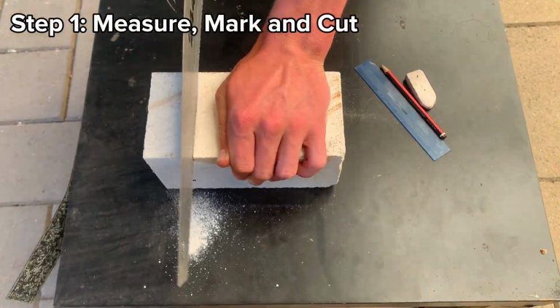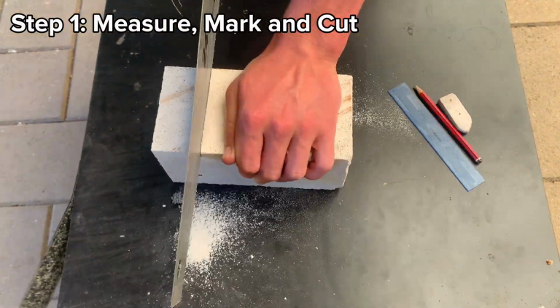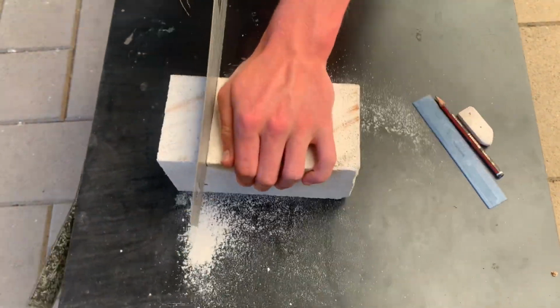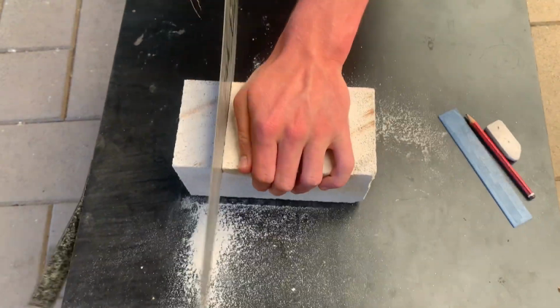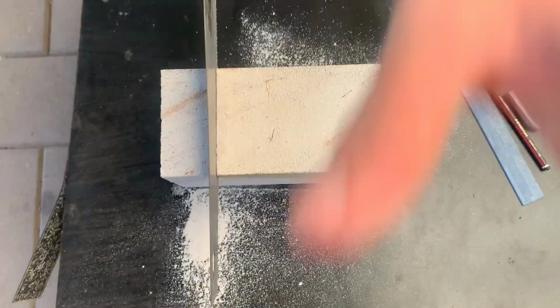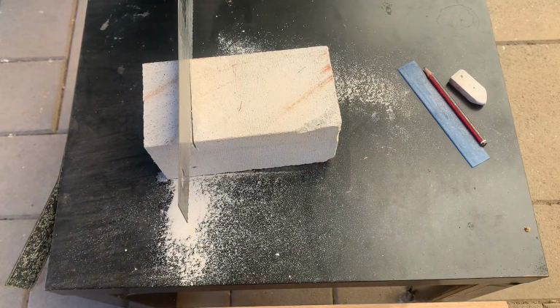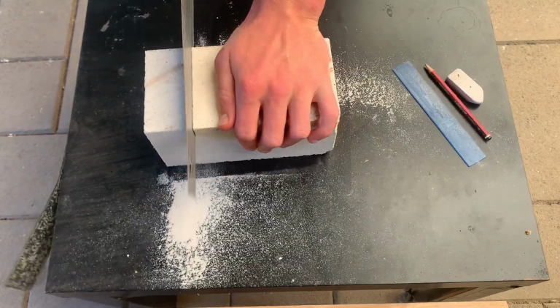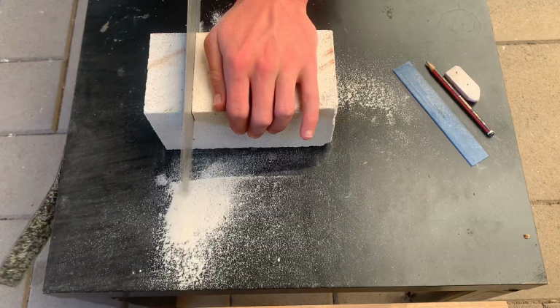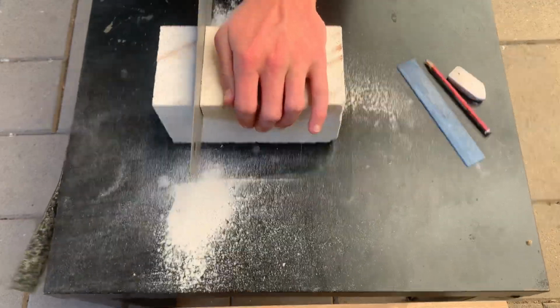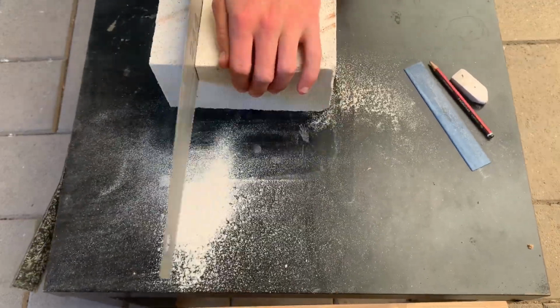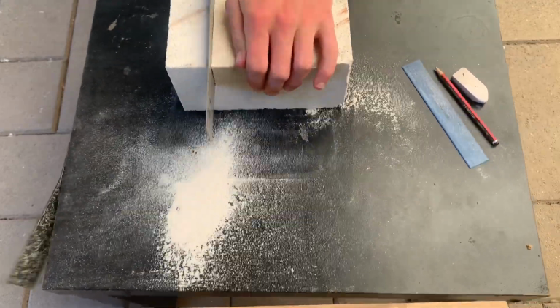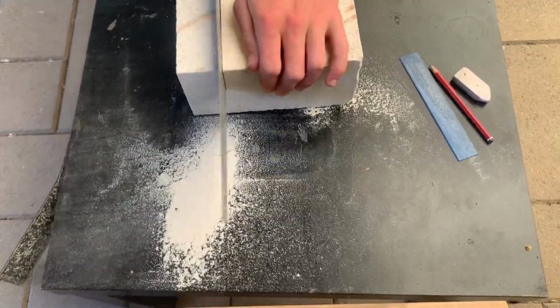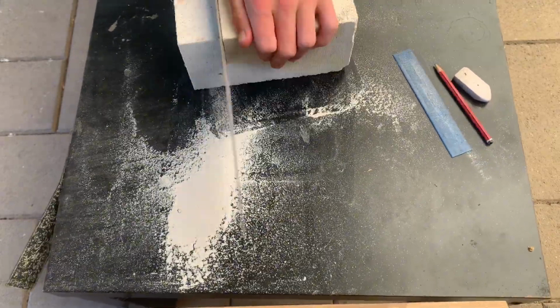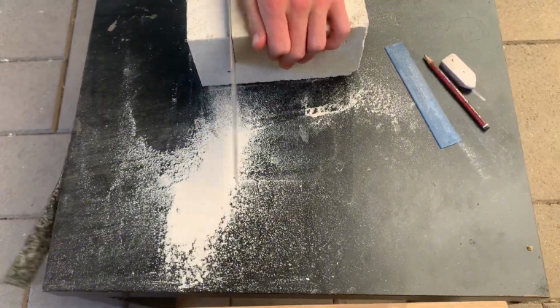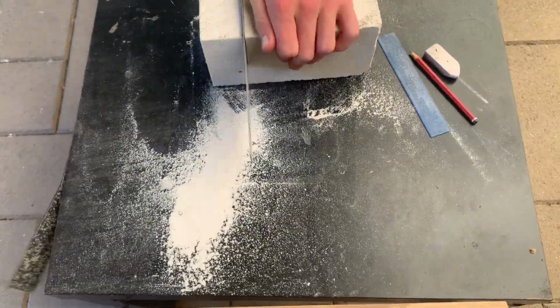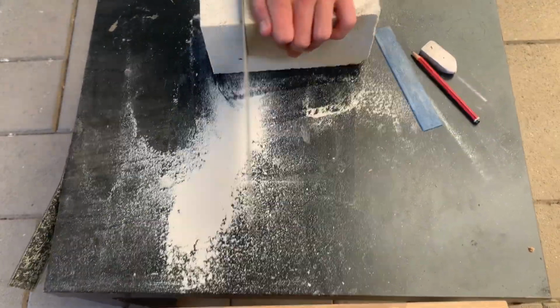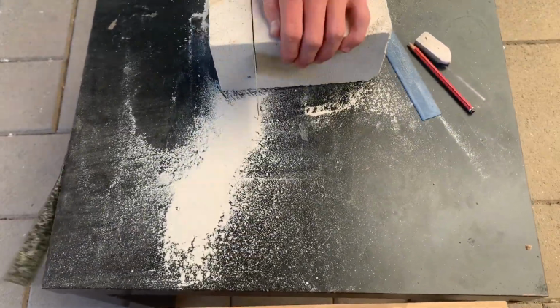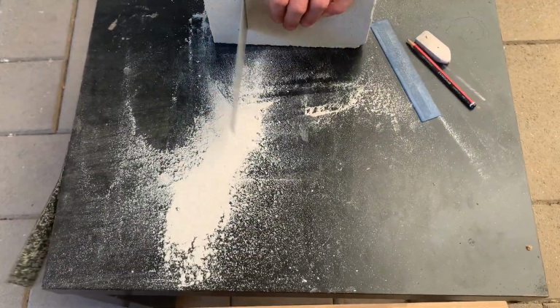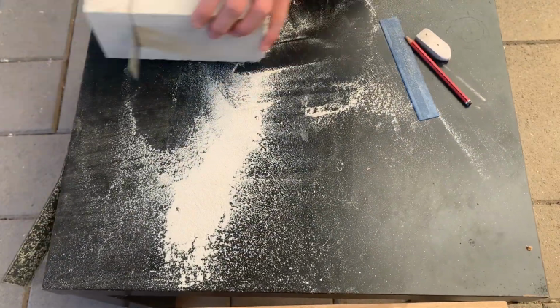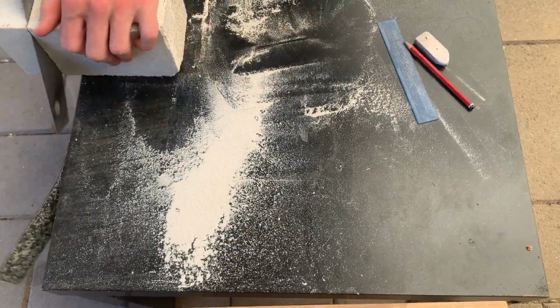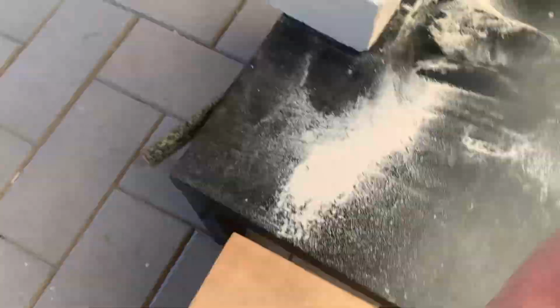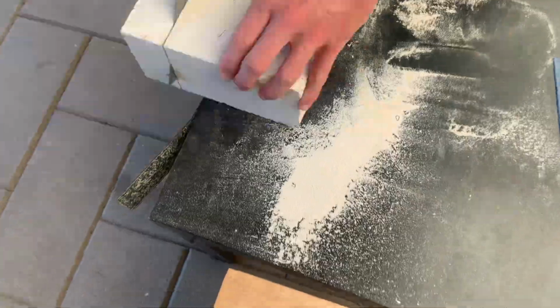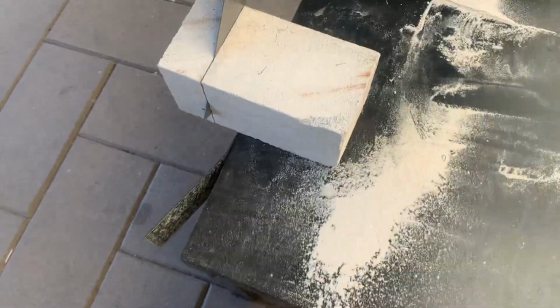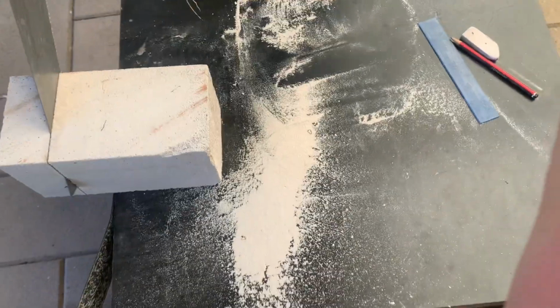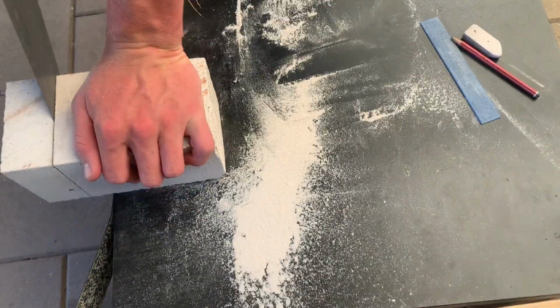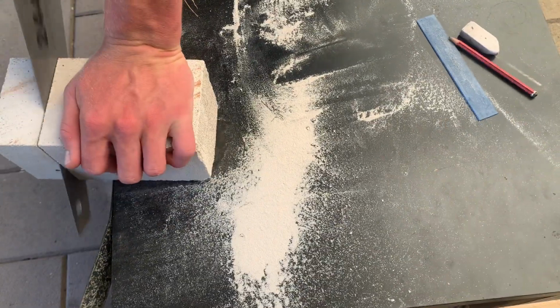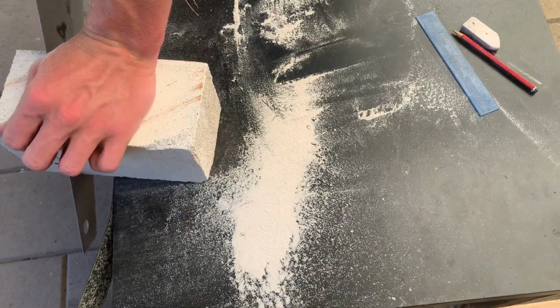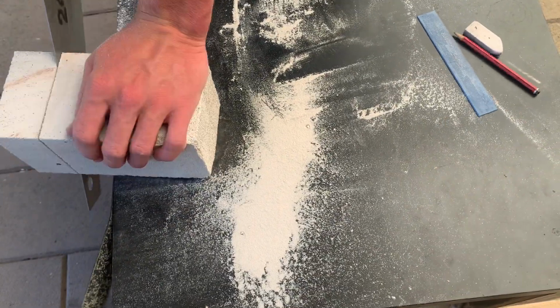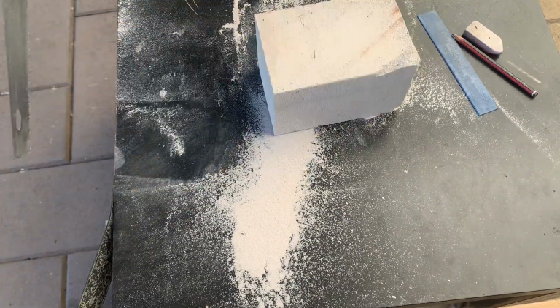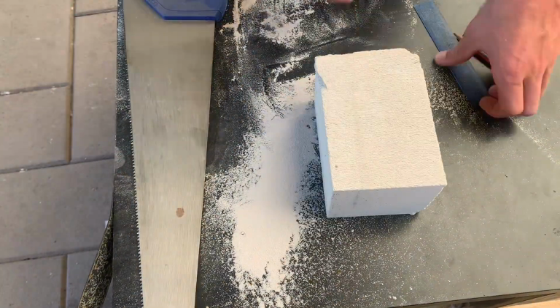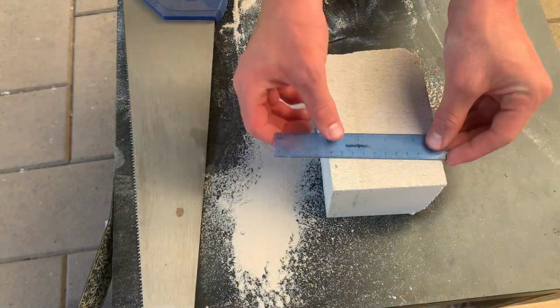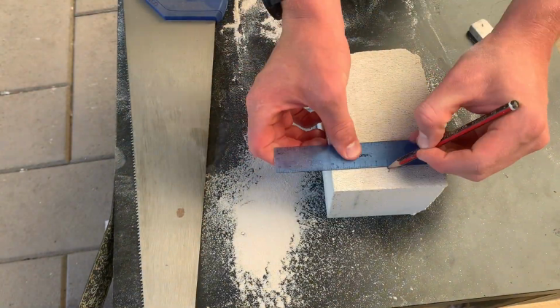Step one: measure, mark, and cut. I did mine at 15 centimeters long, 10 centimeters wide, and 5 centimeters in depth. Feel free to make yours whatever size you want, as you might have a small colony or a really big colony — it's just preference.